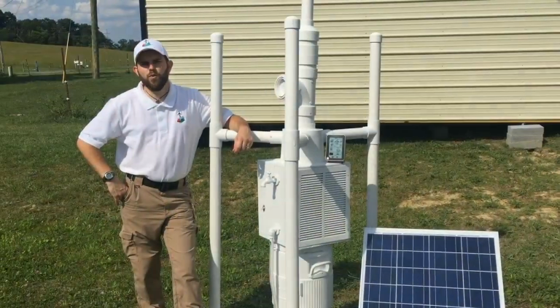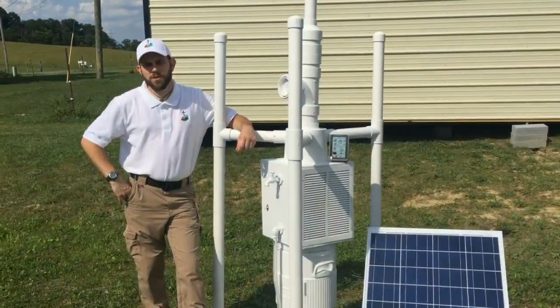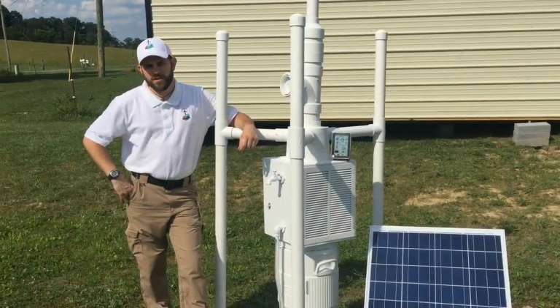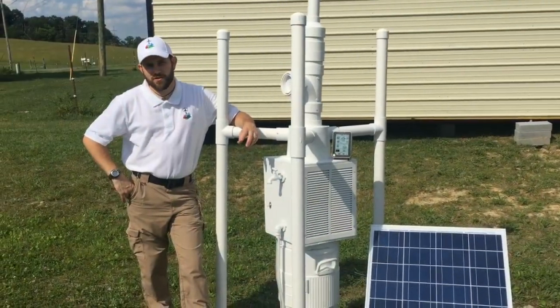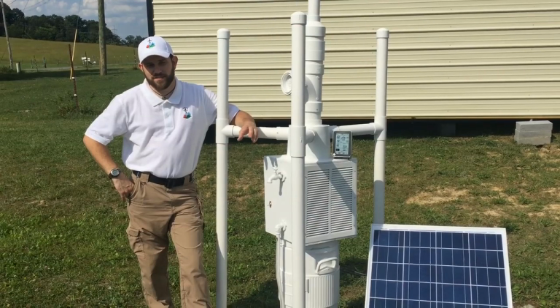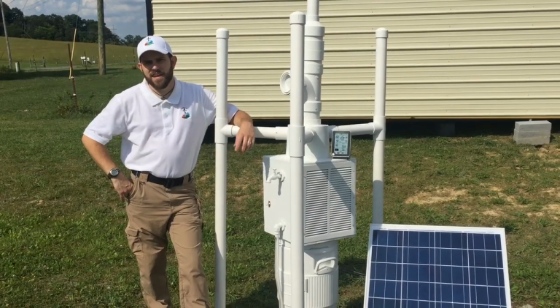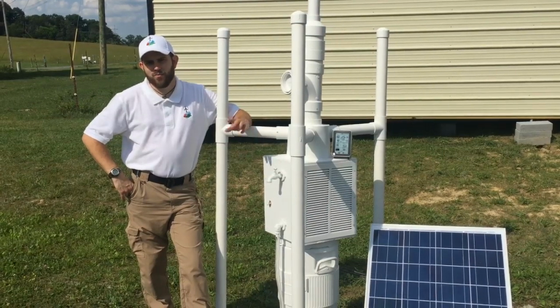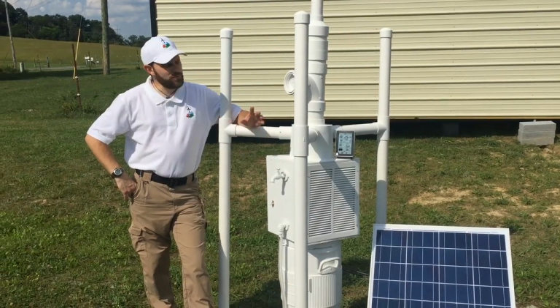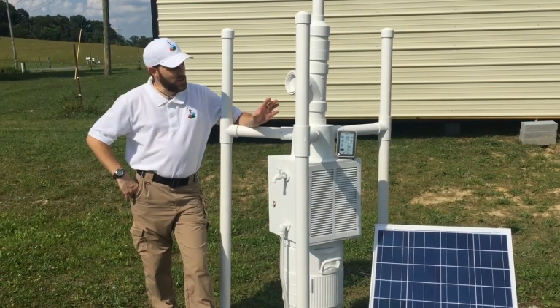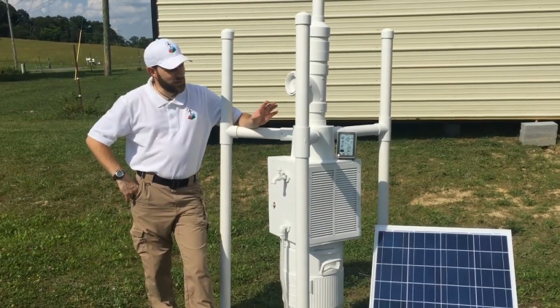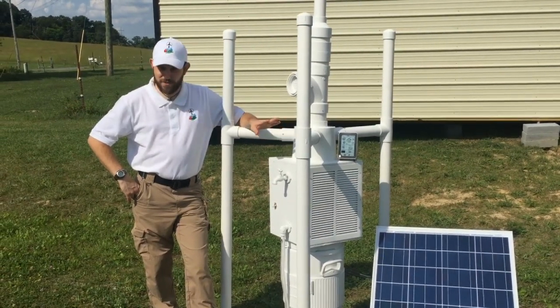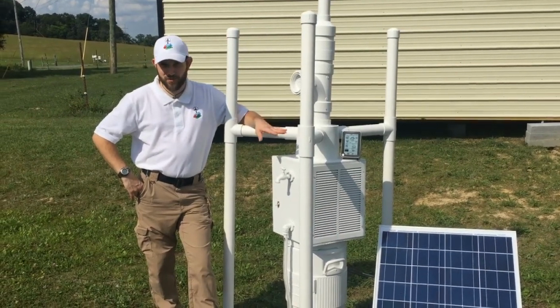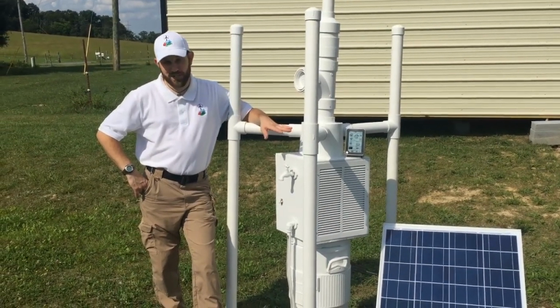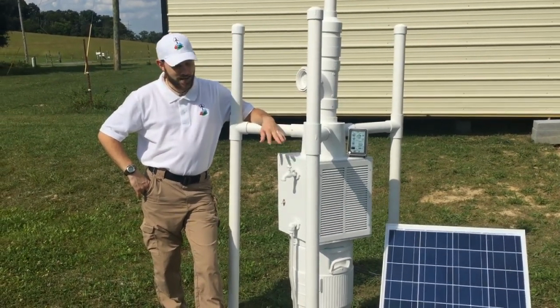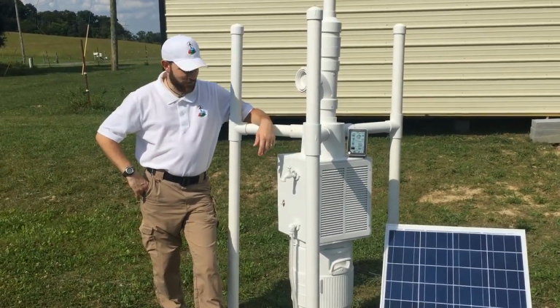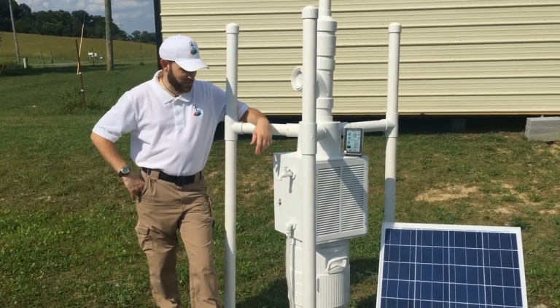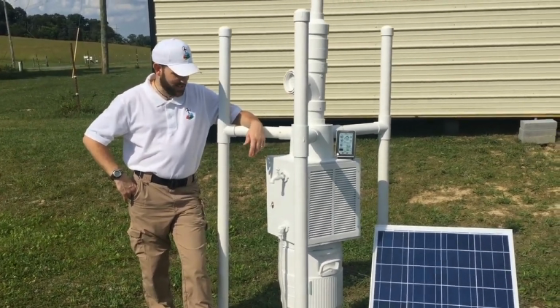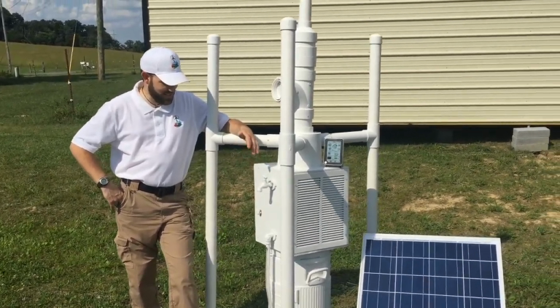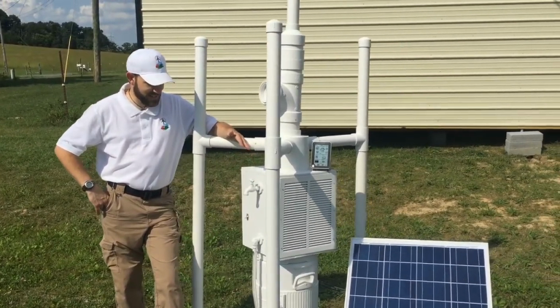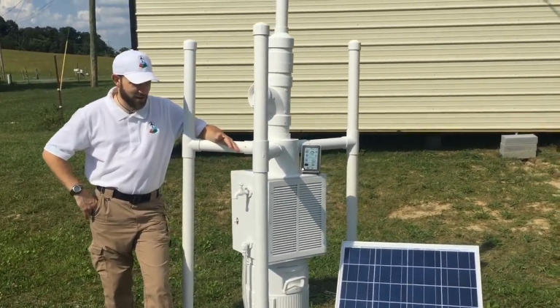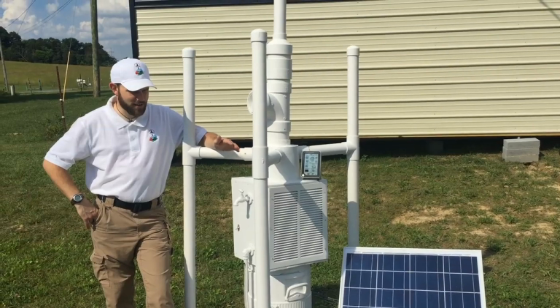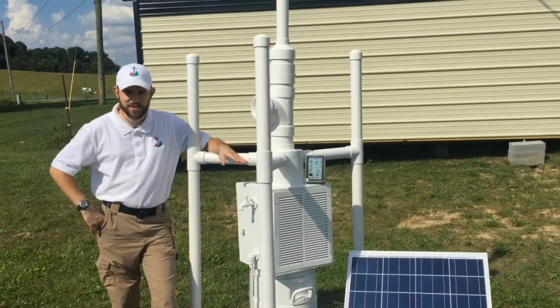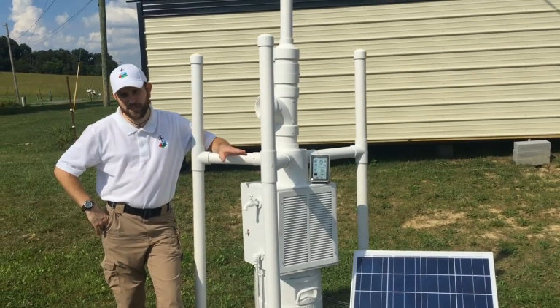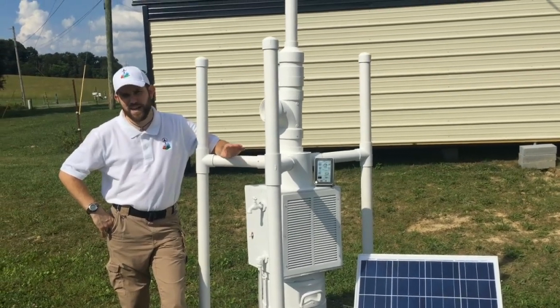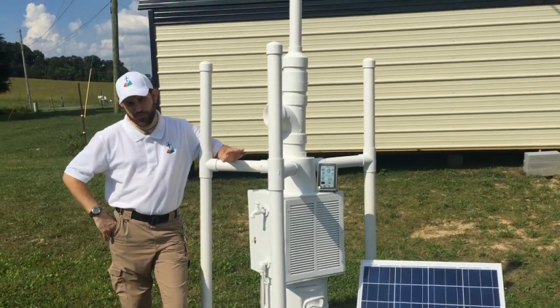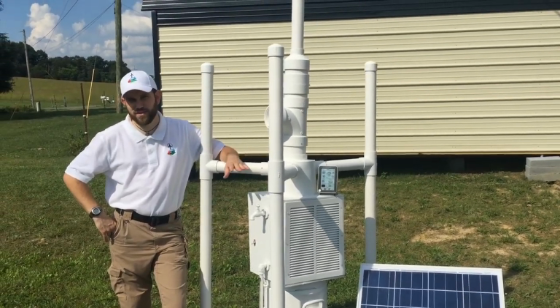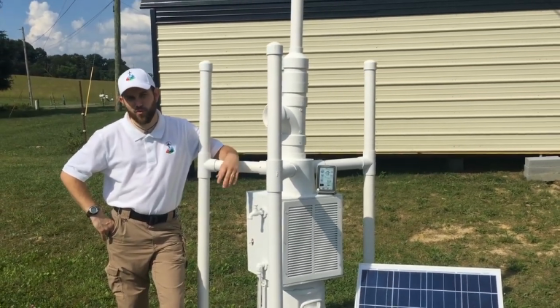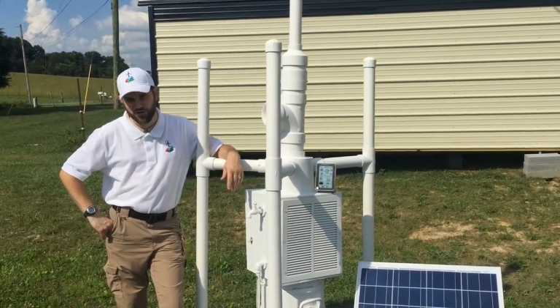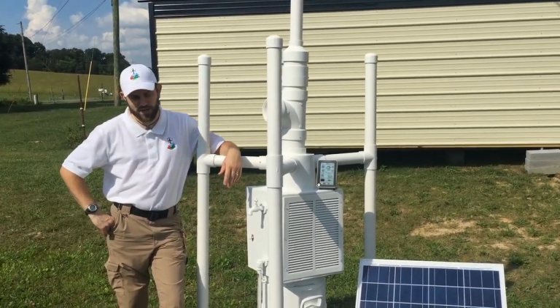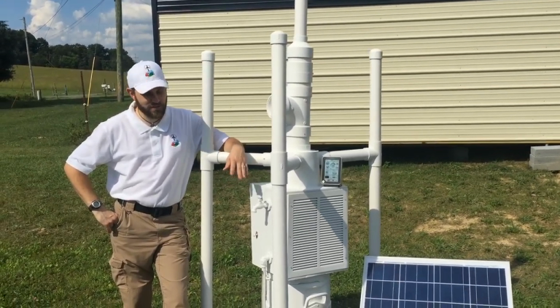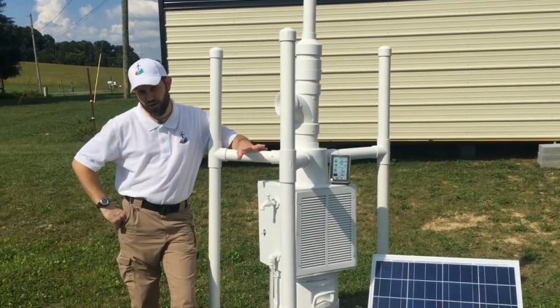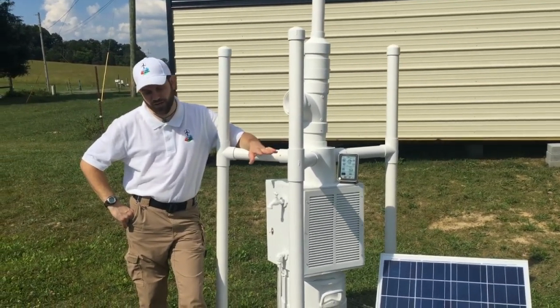Welcome to Off-Grid Contracting. Welcome to a very special video by Off-Grid Contracting. This is our custom-built atmospheric water generators that are off-grid.